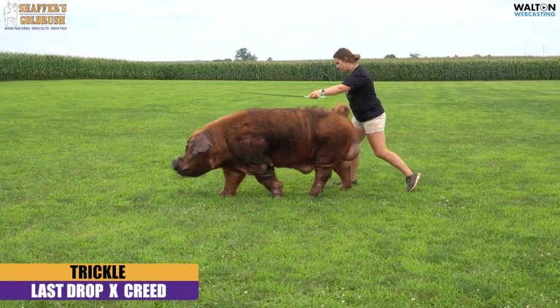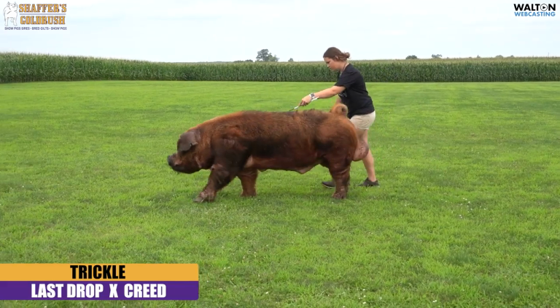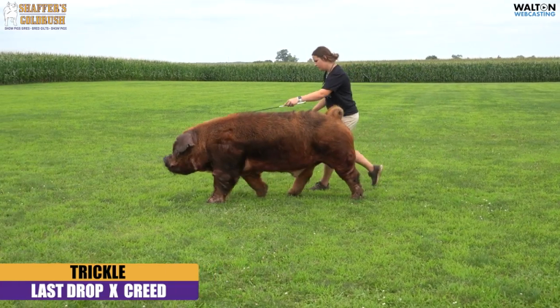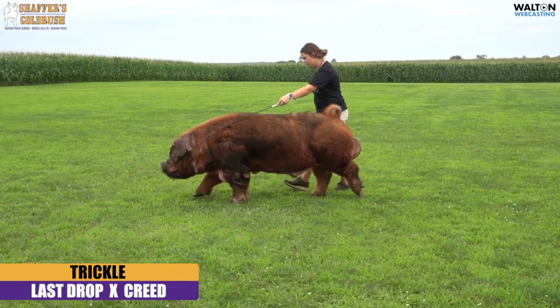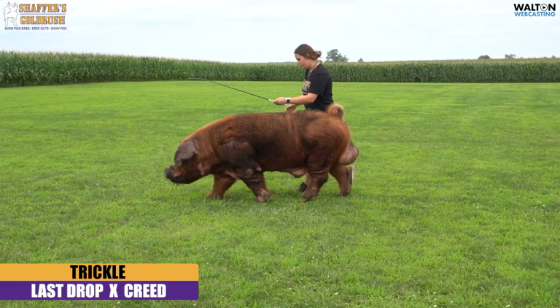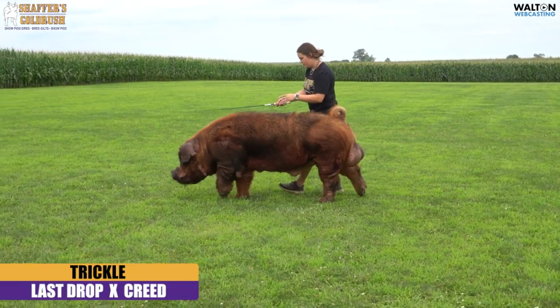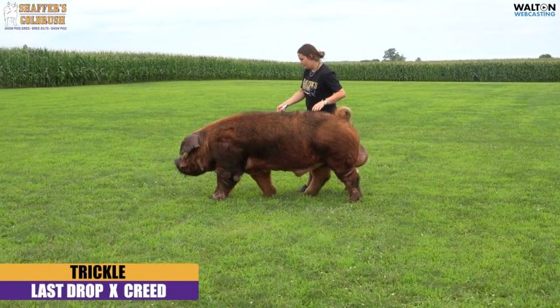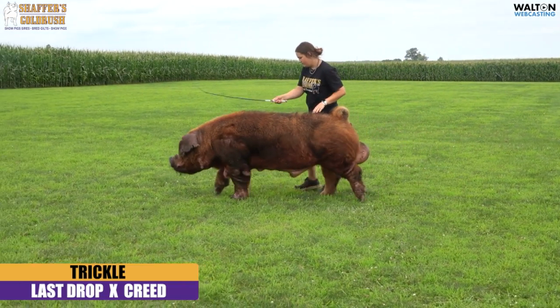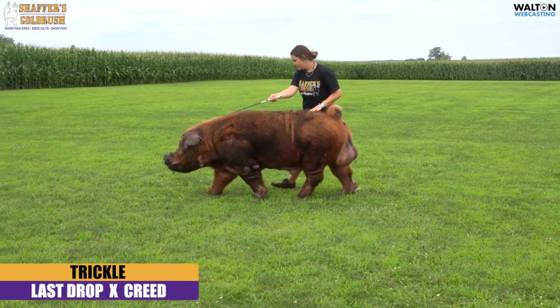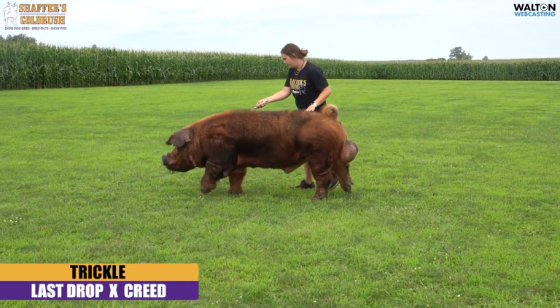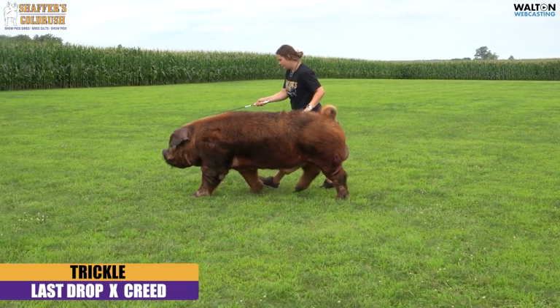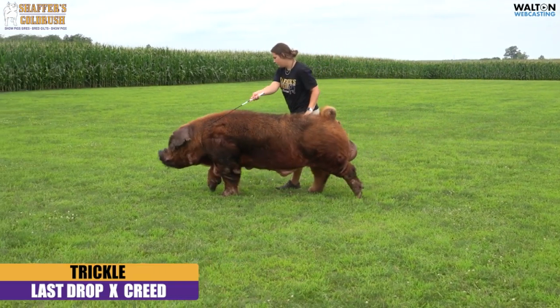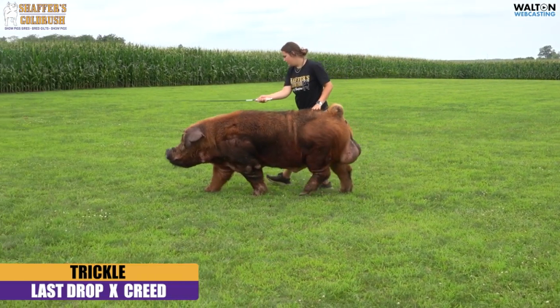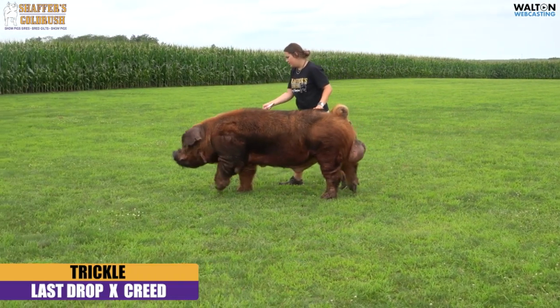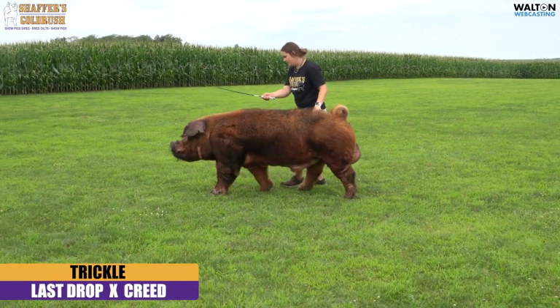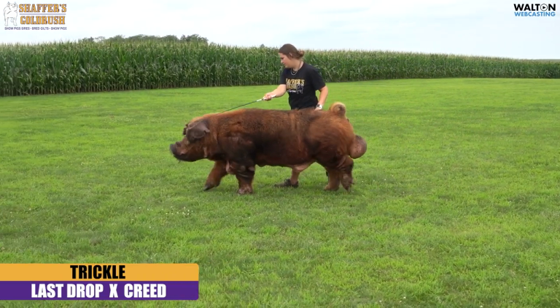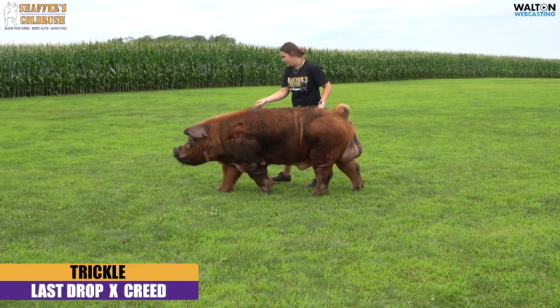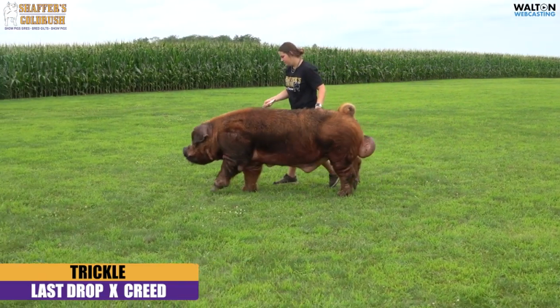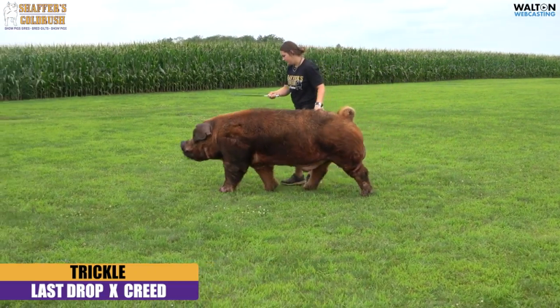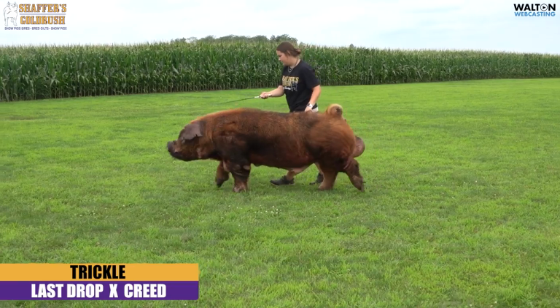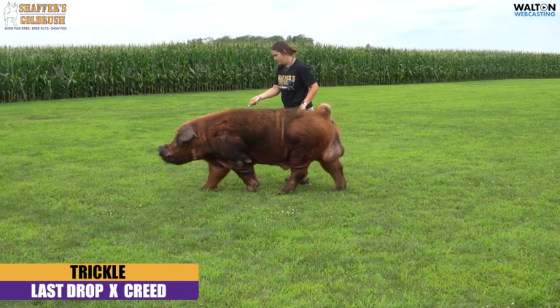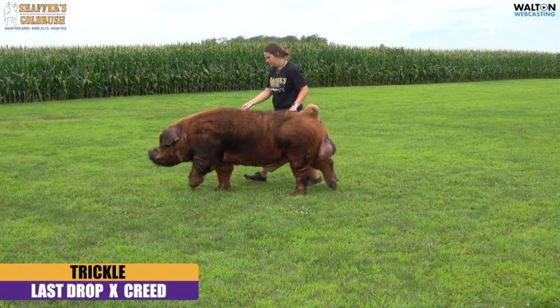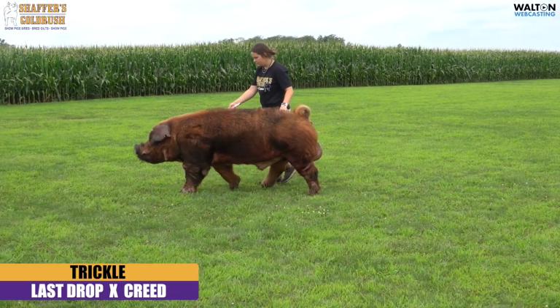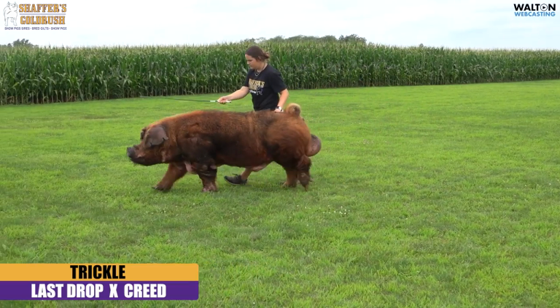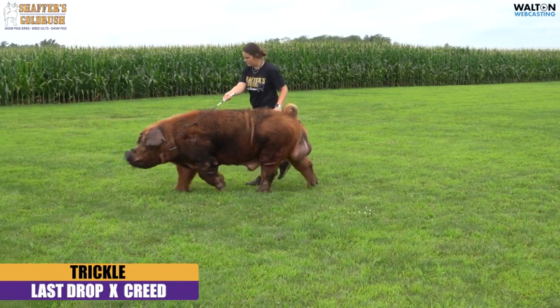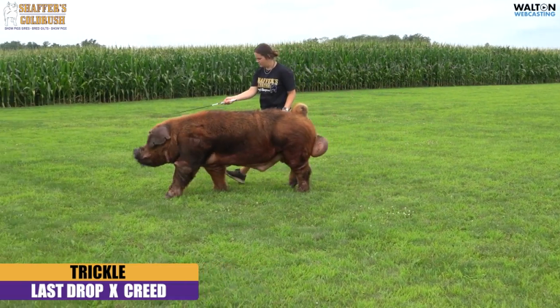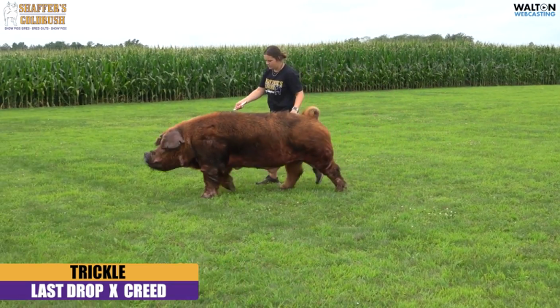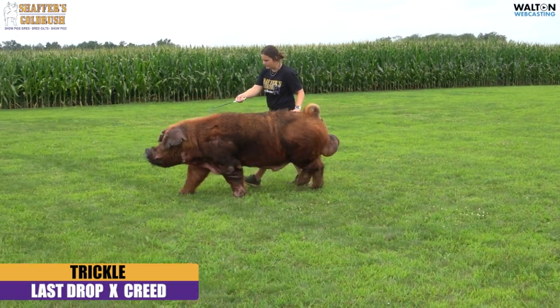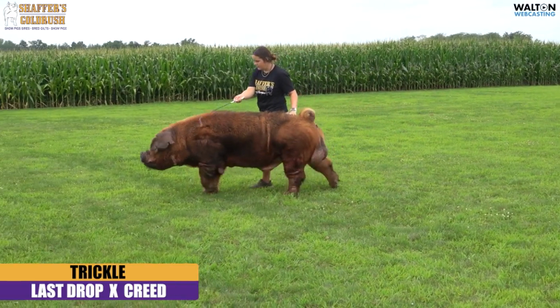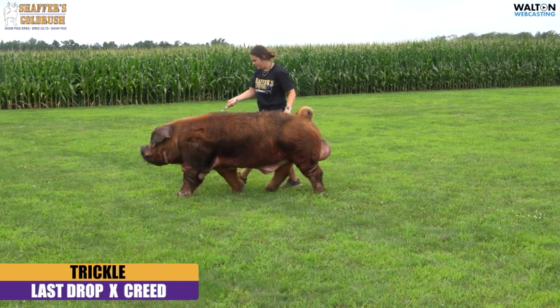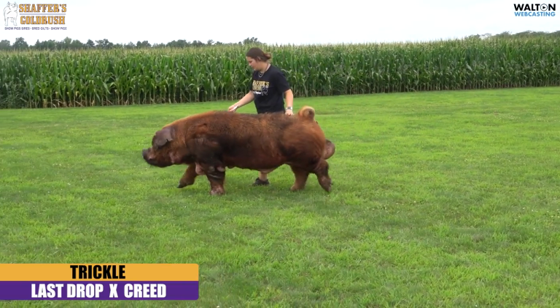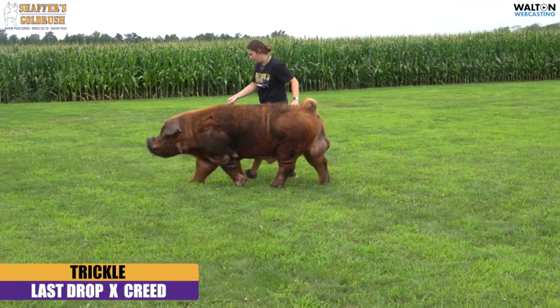Coming out next, this is Trickle. Trickle is a last drop back on Creed, bred by Hymer Hampshires.